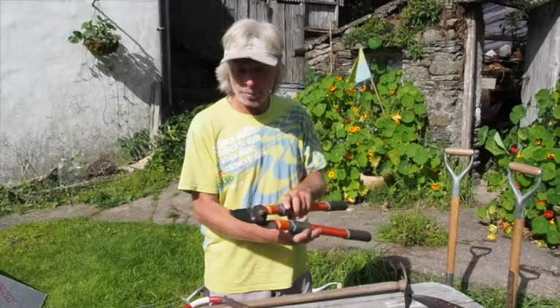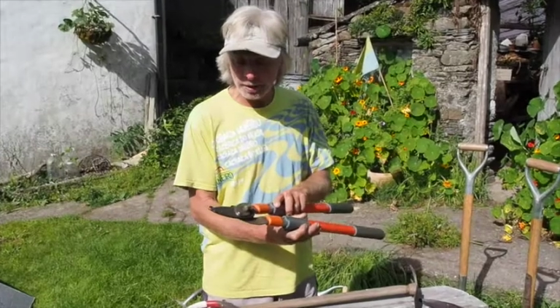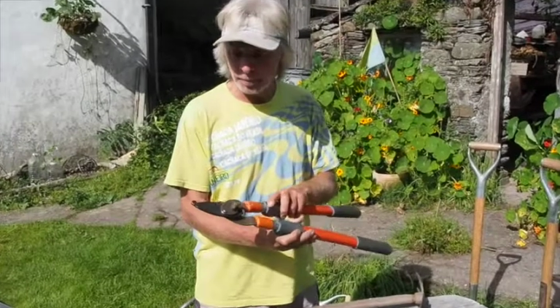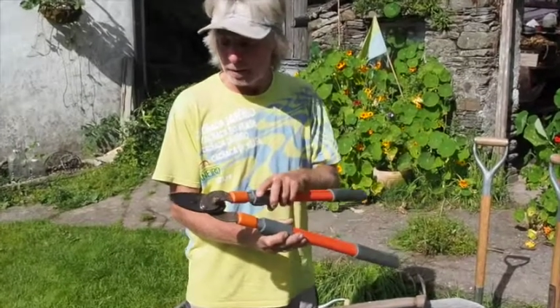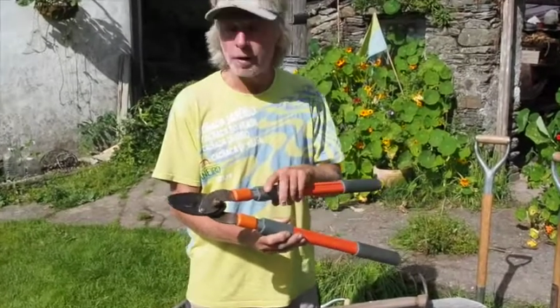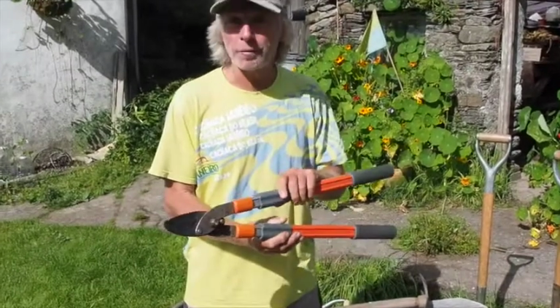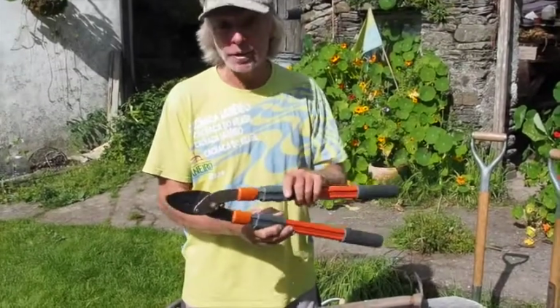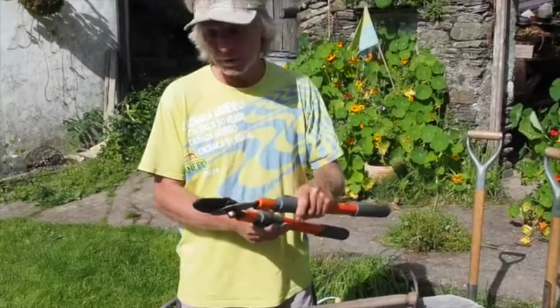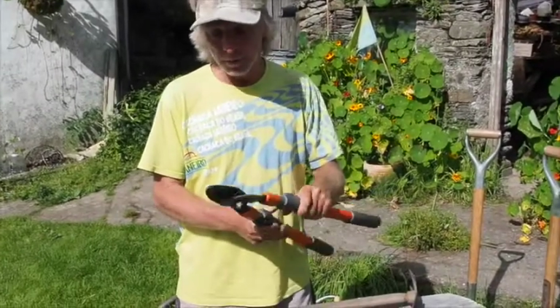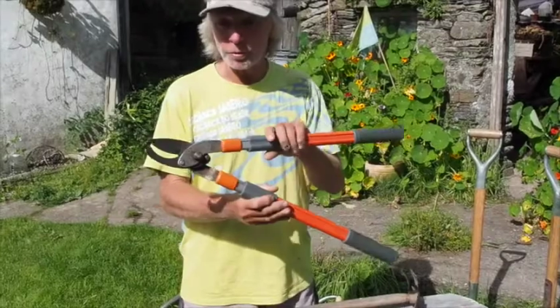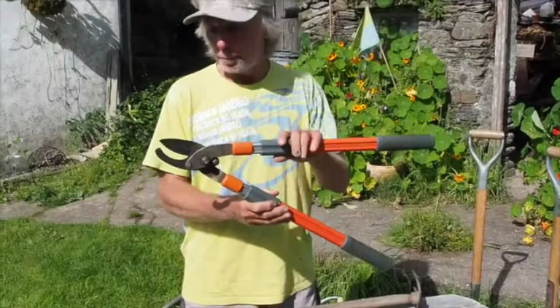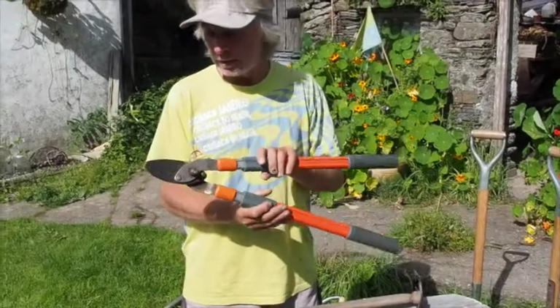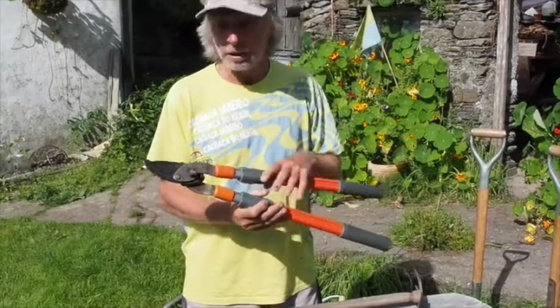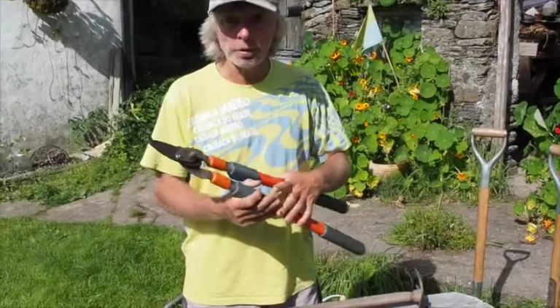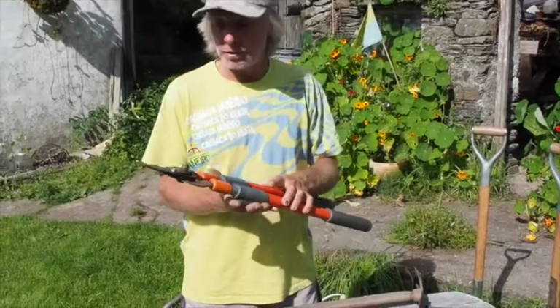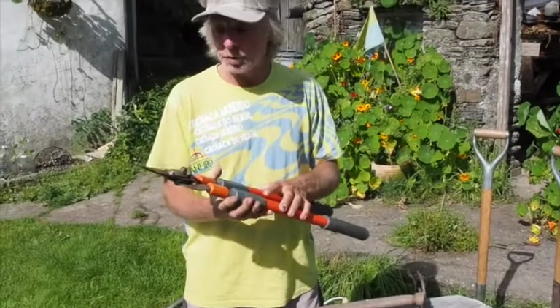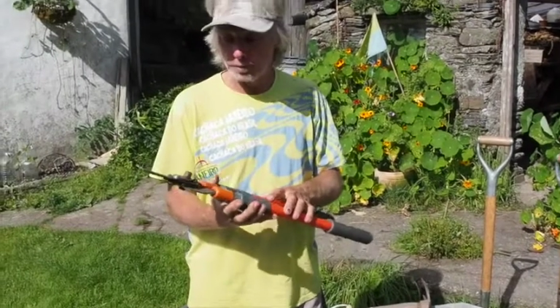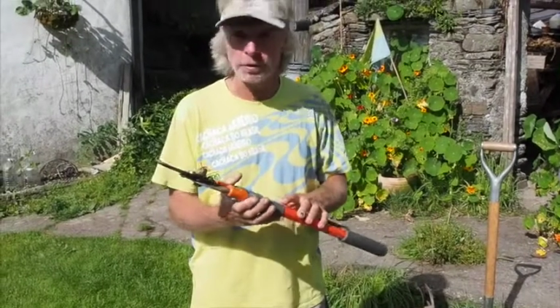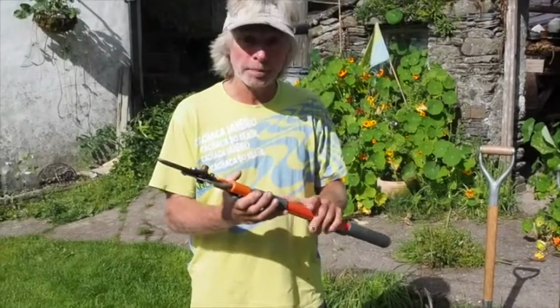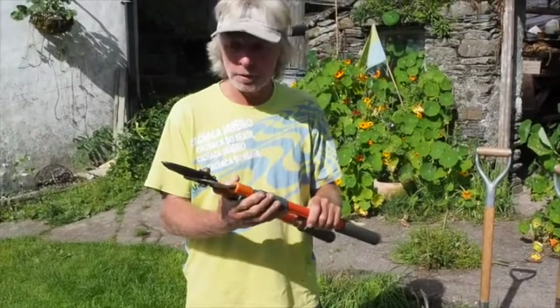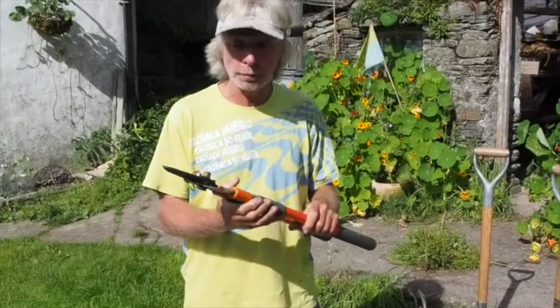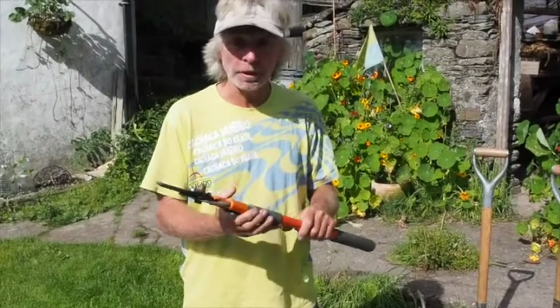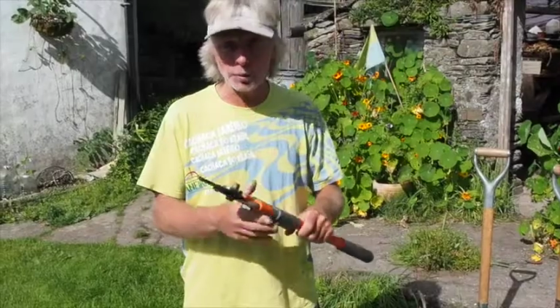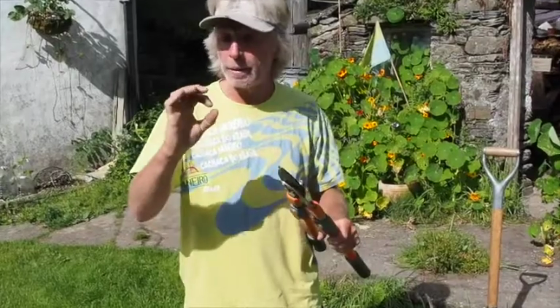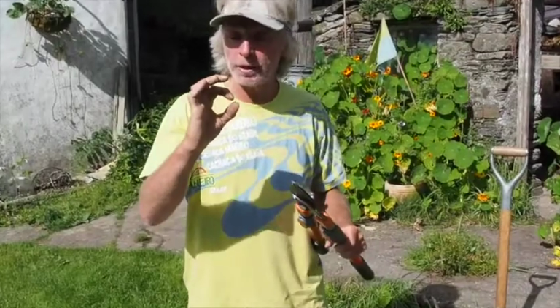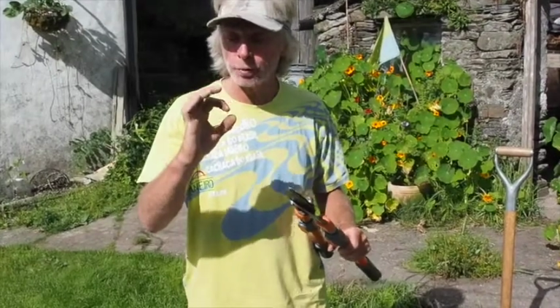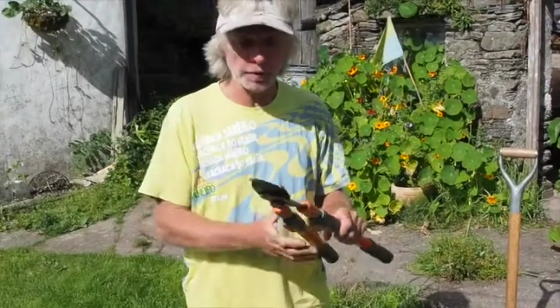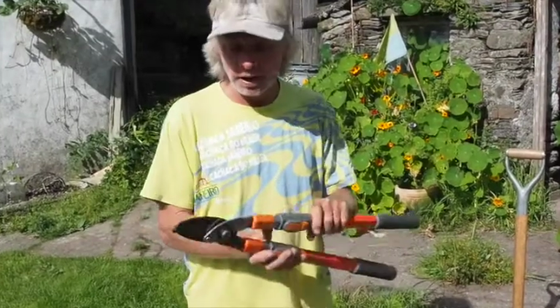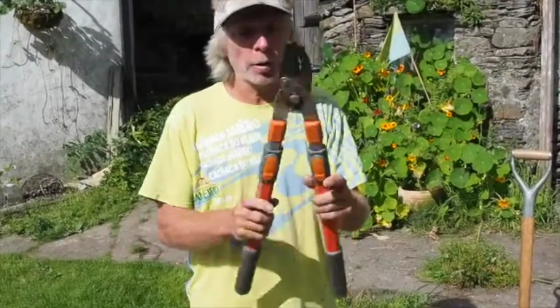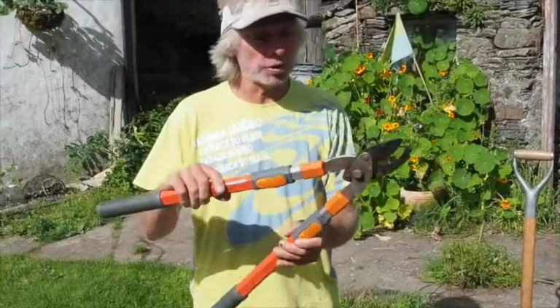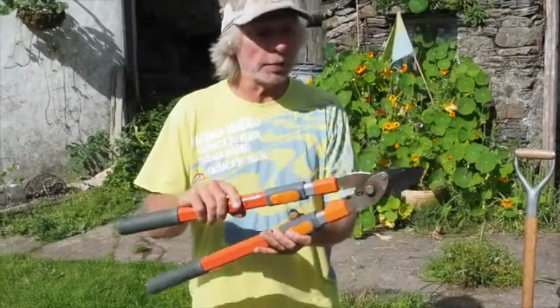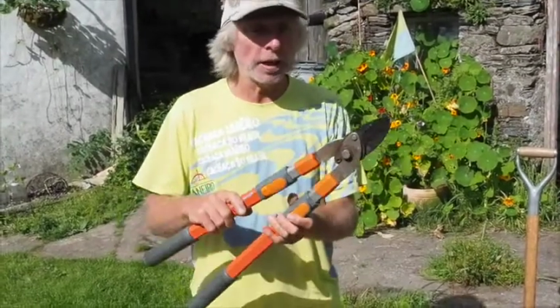Another mainstay of farm life around here is loppers, because they're needed for cutting up wood. There are tons of small bits of wood that are really good for burning. In fact, the smaller wood about this thick makes really good firing, and loppers are what you're going to need for cutting it up.